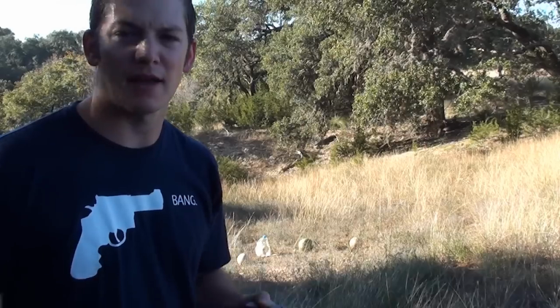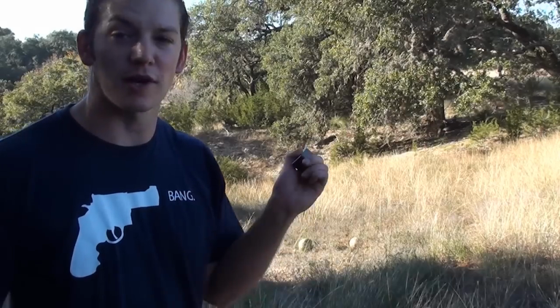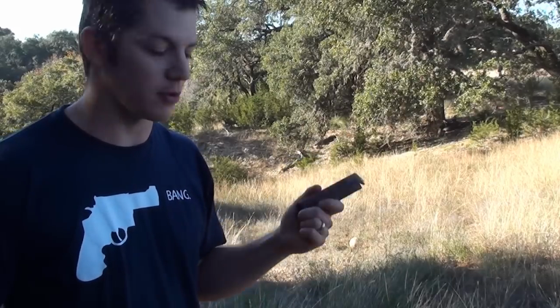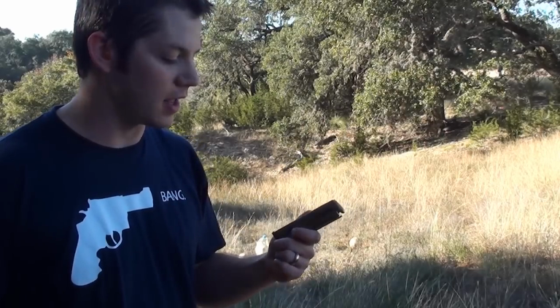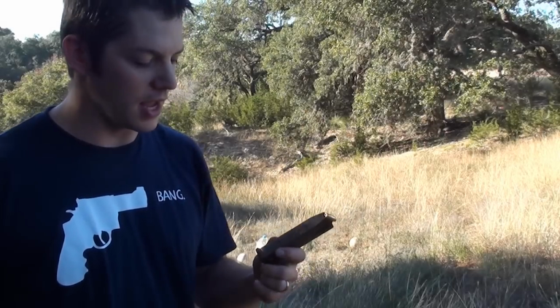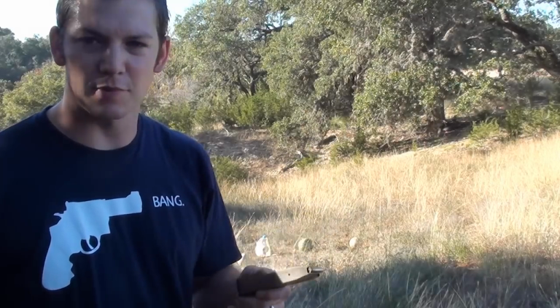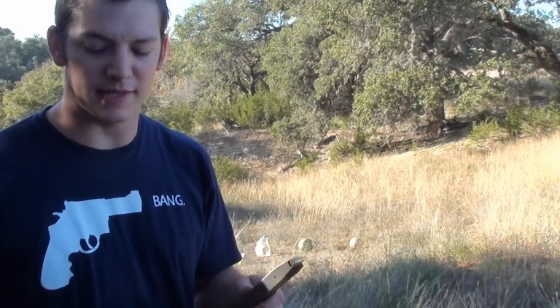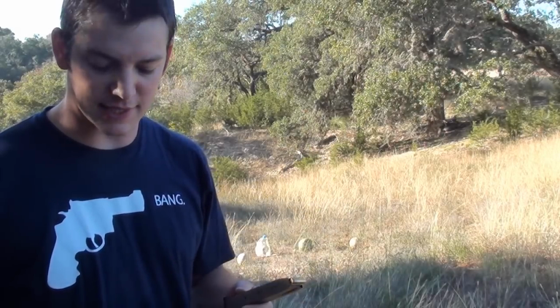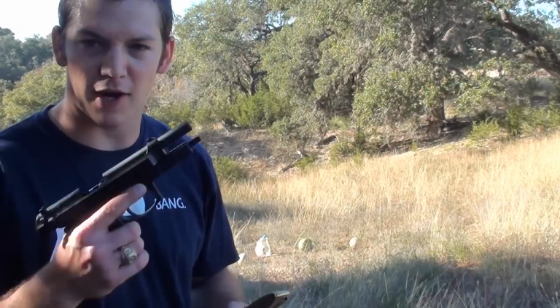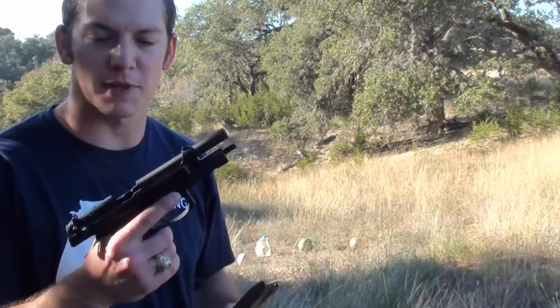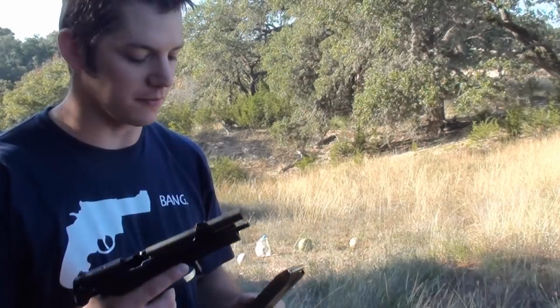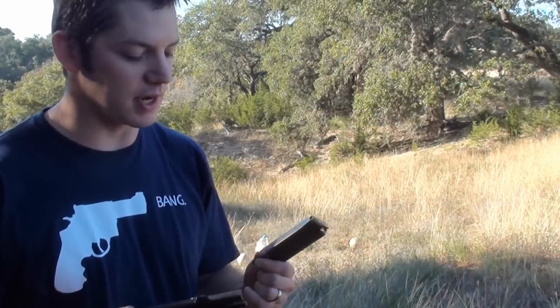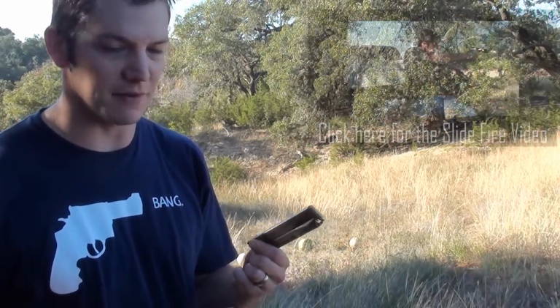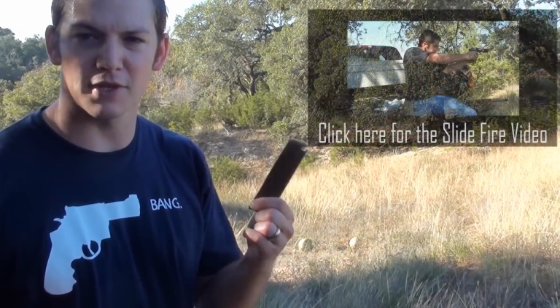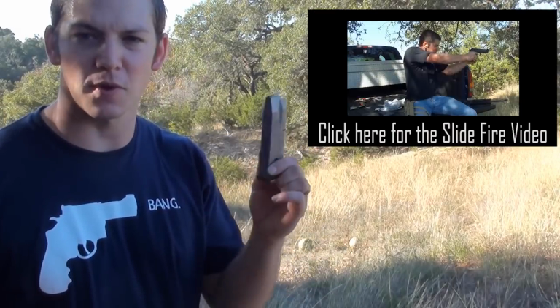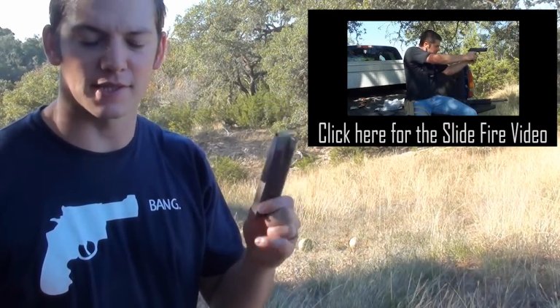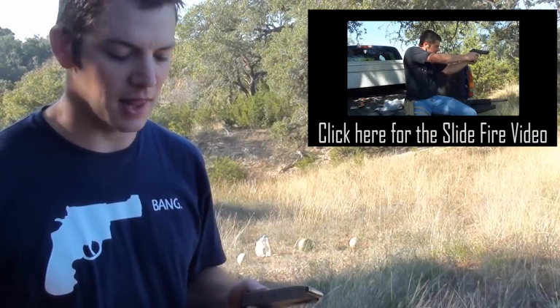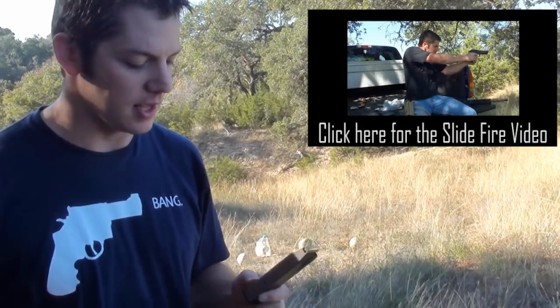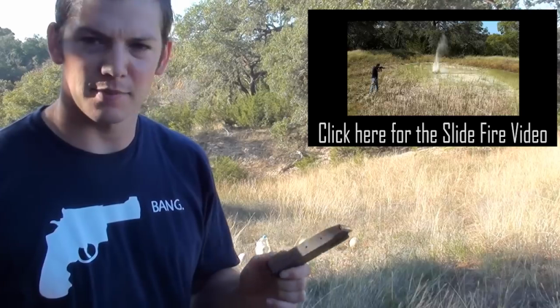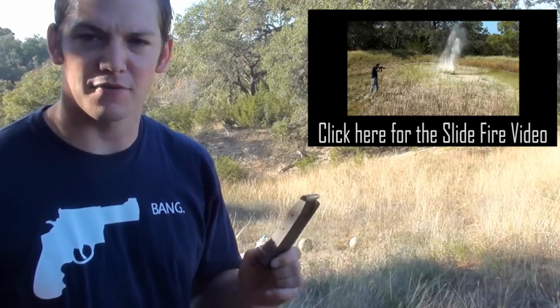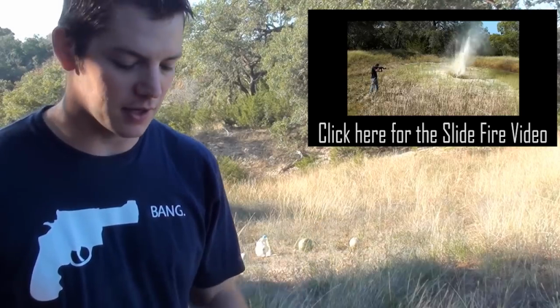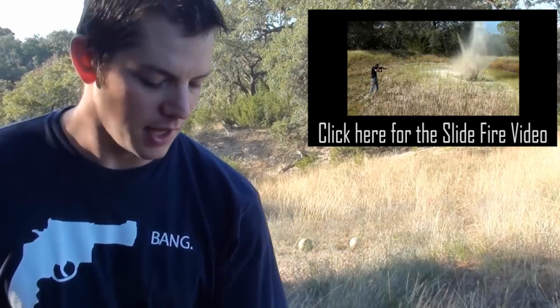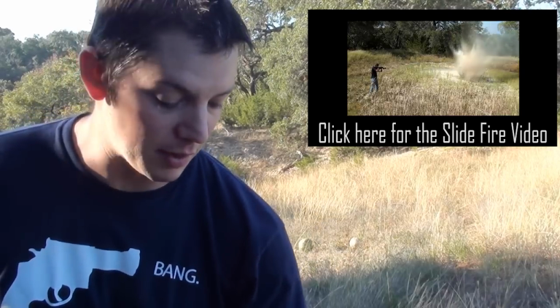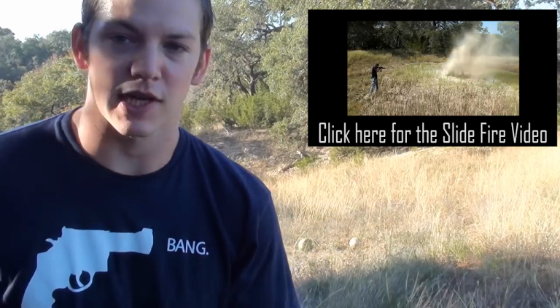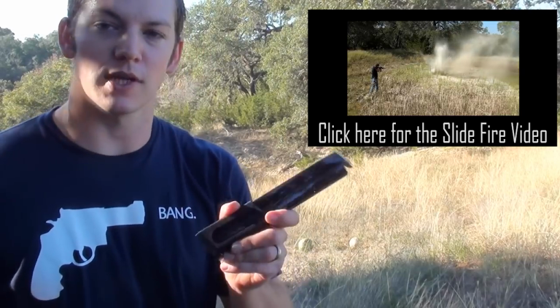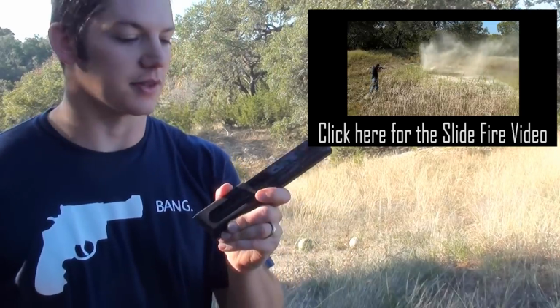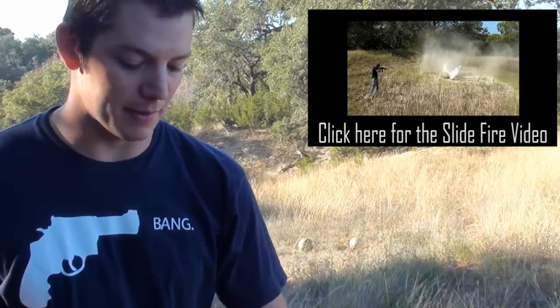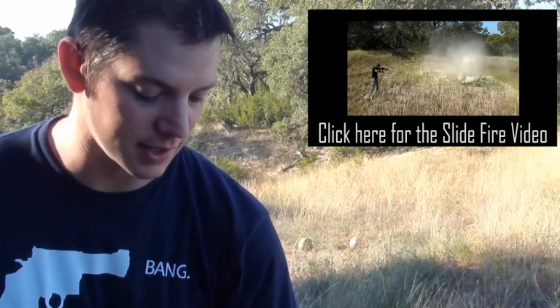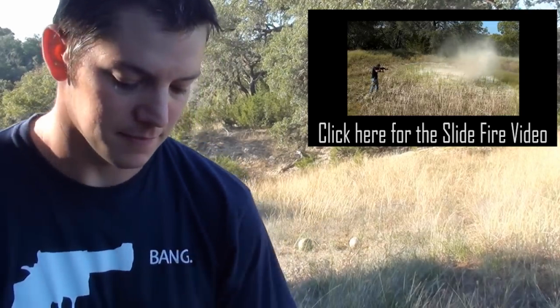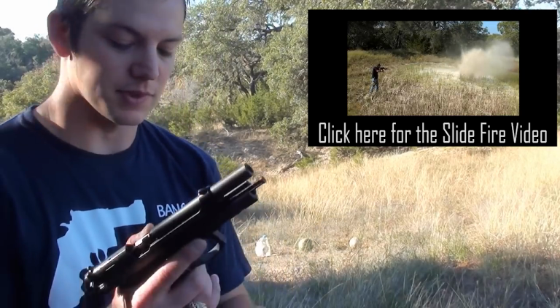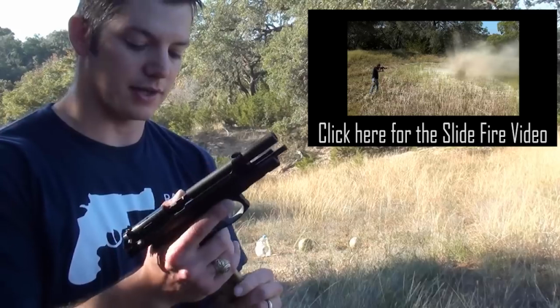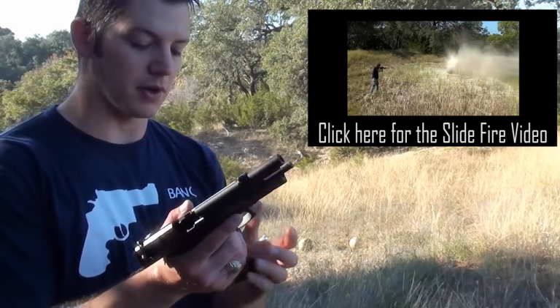I have some targets set up over here and this will be my second time firing this pistol. The first time I shot 15 rounds — one magazine — through it at the end of my slide fire video. It will be my first time shooting it with the 30-round magazine, so we'll see how it does with both.